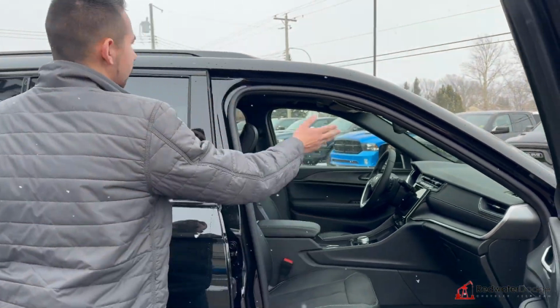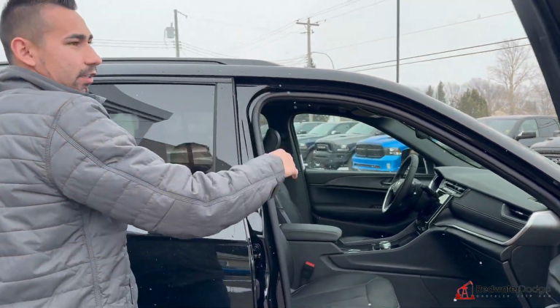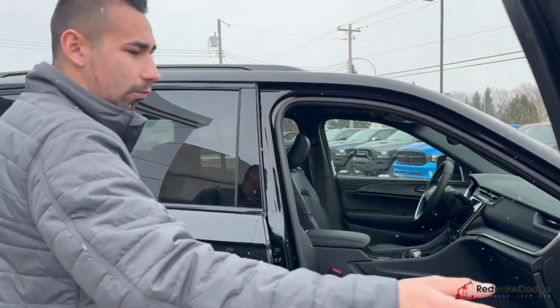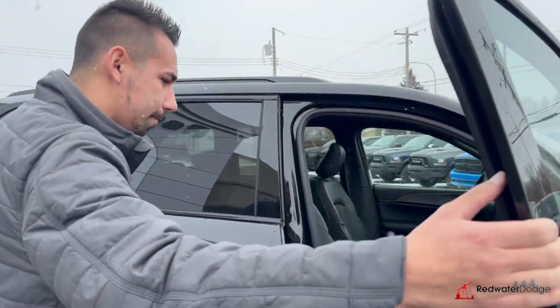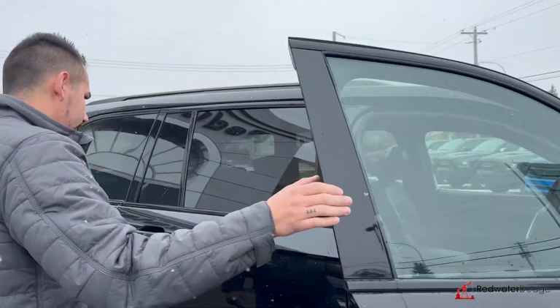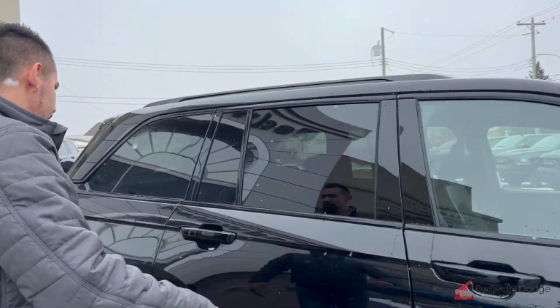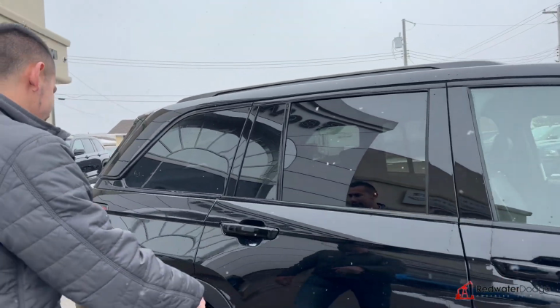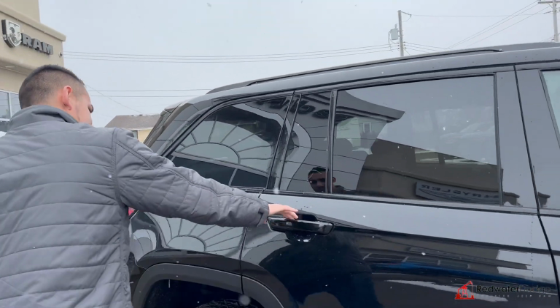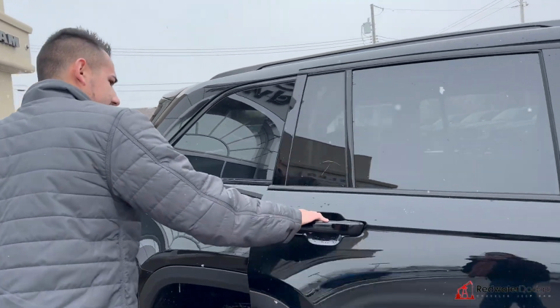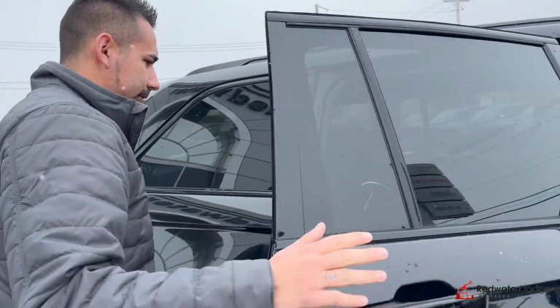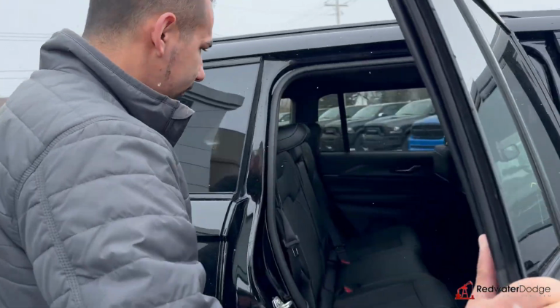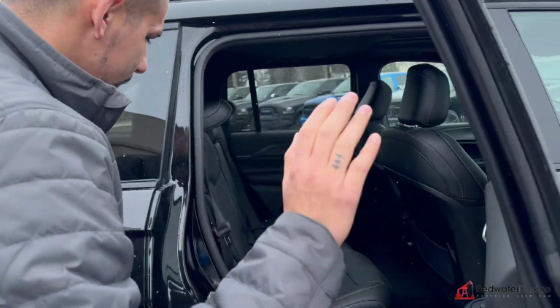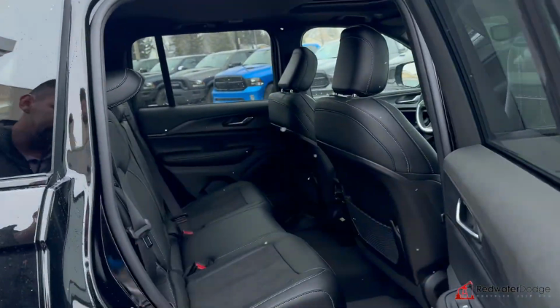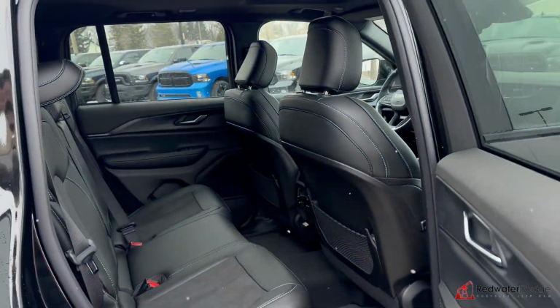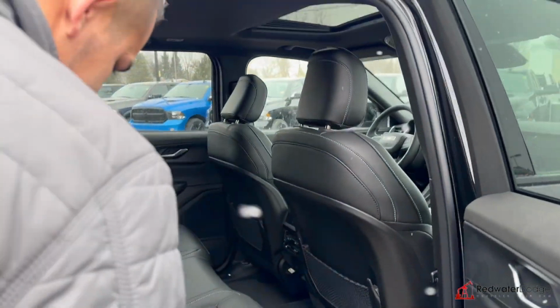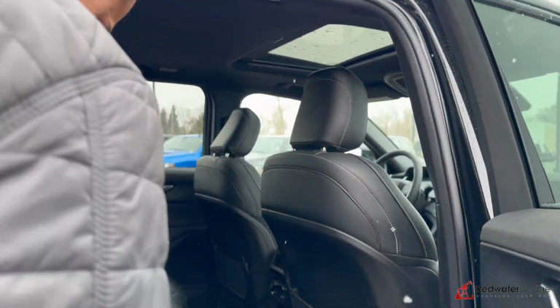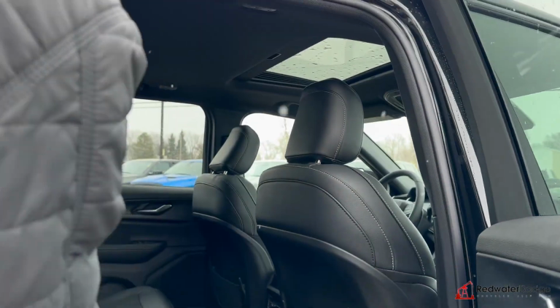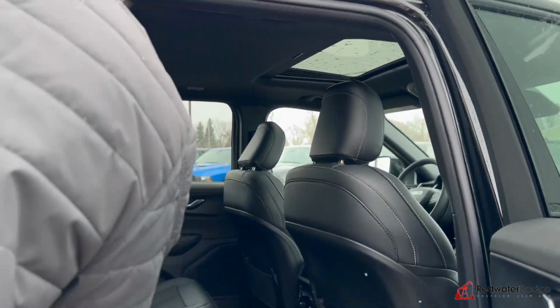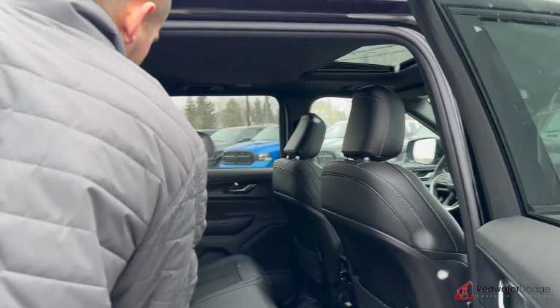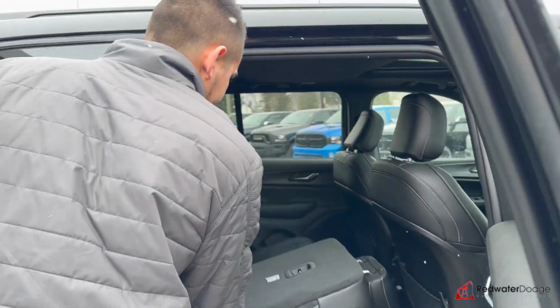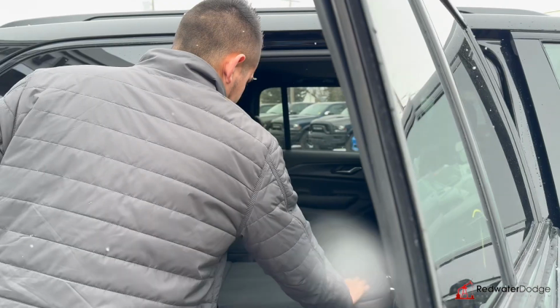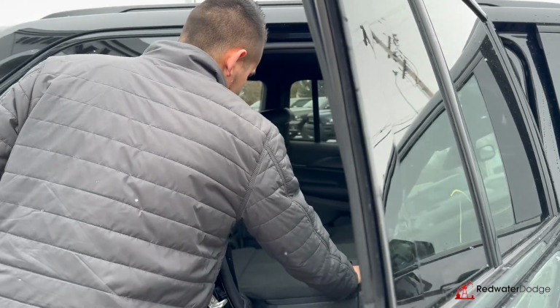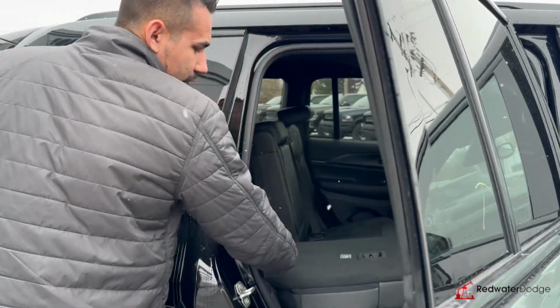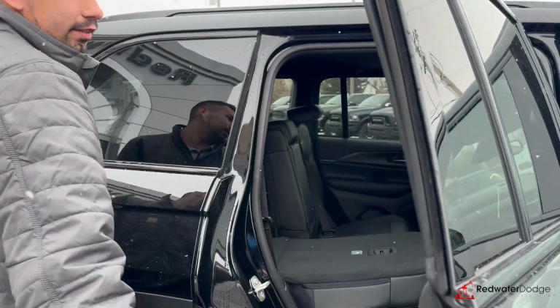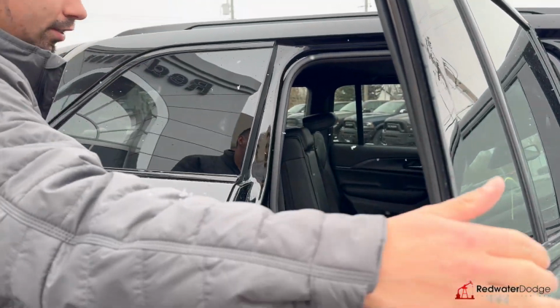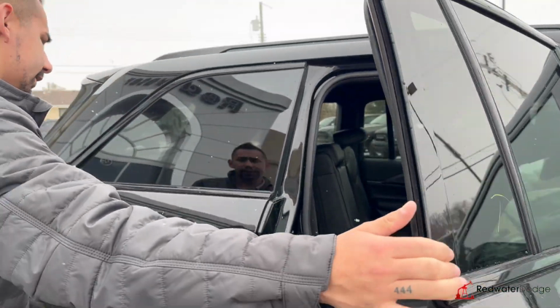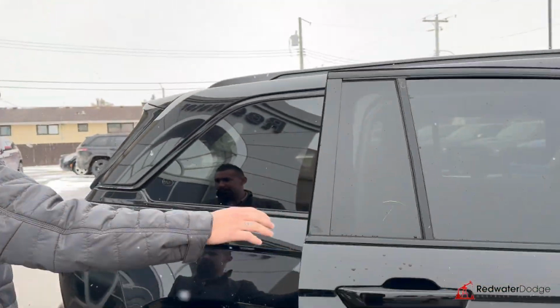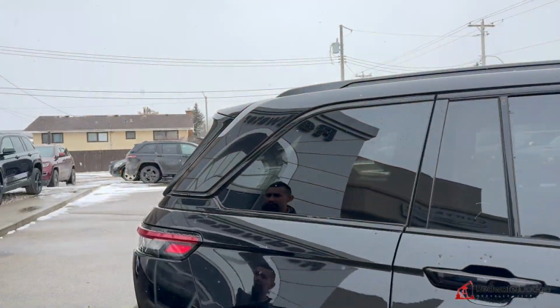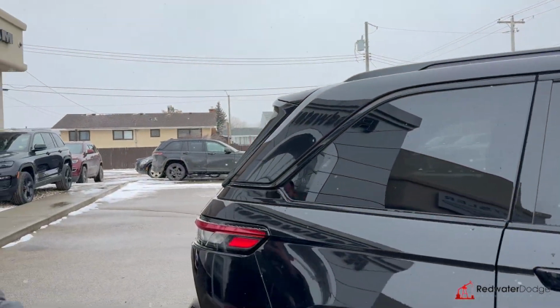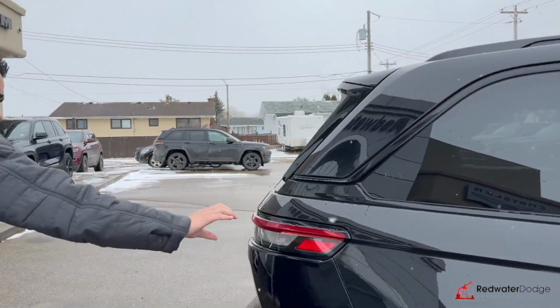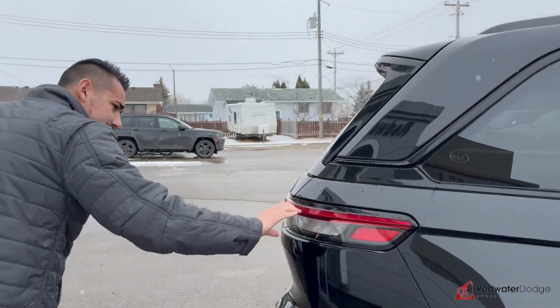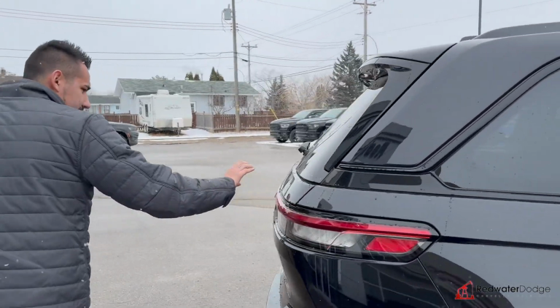Nice little moonroof on top, tons of space guys — check this out! The seats fold down, they recline, it does go flat, which is nice. These little tiny tail lights right here.